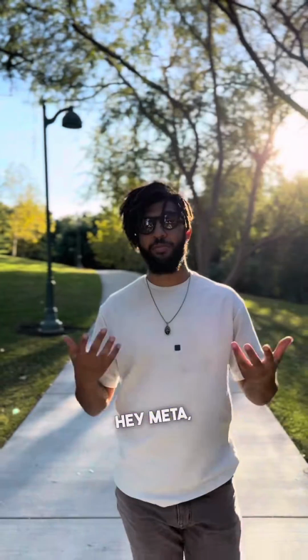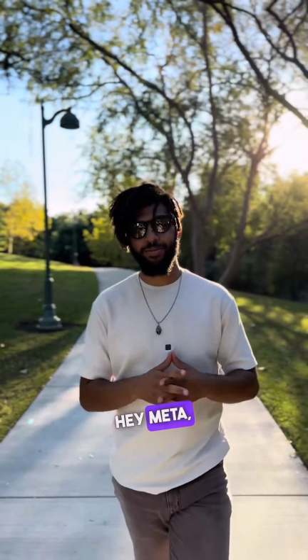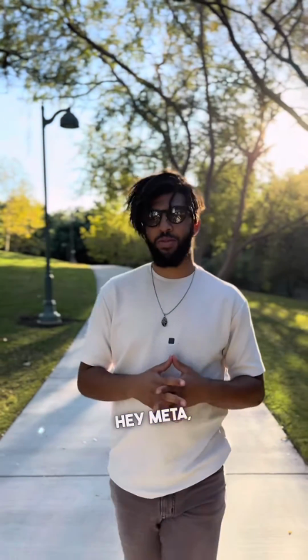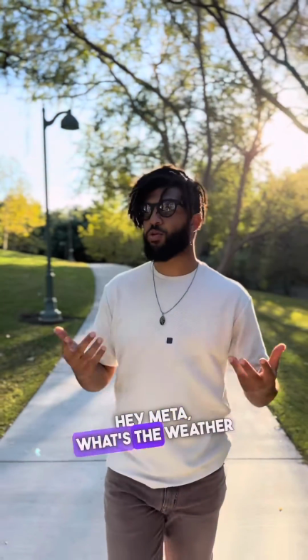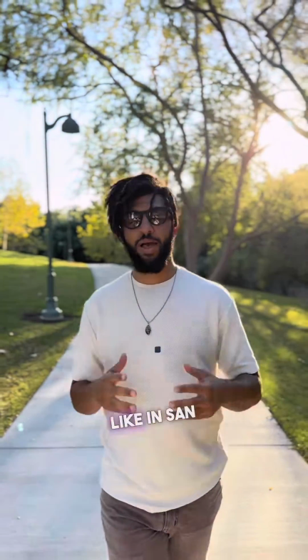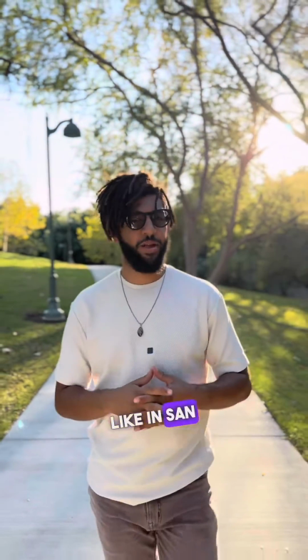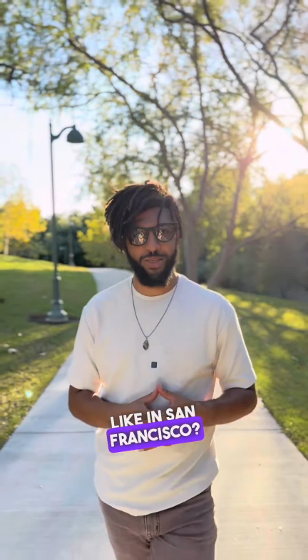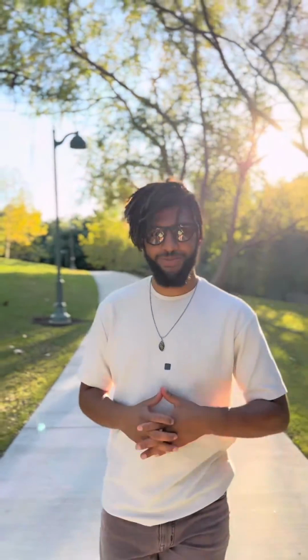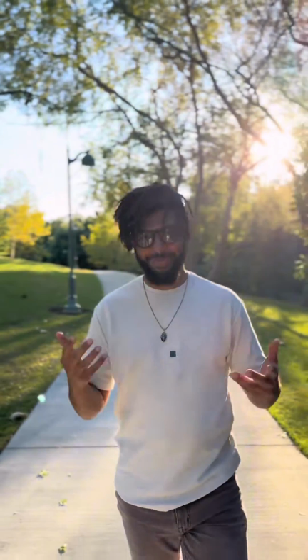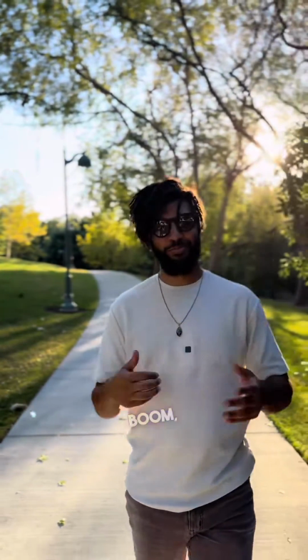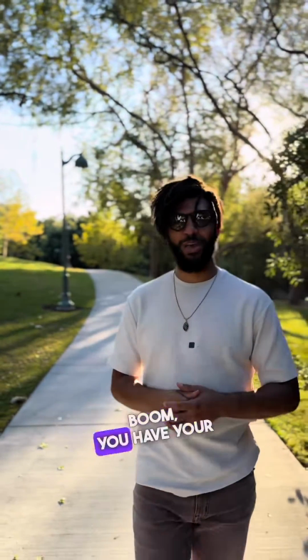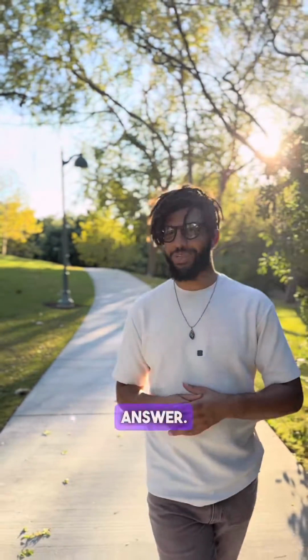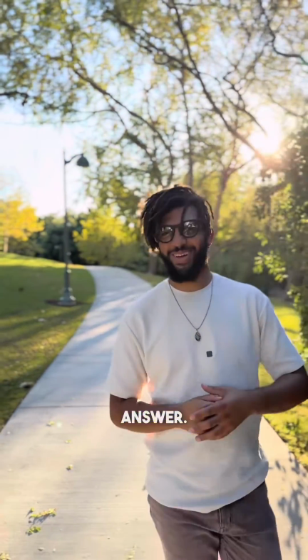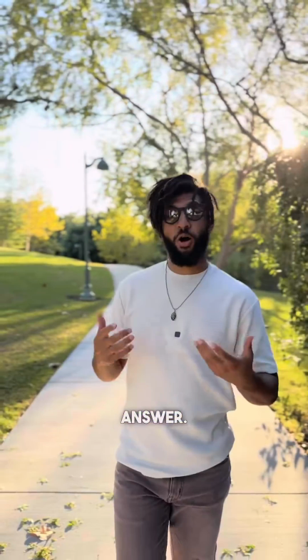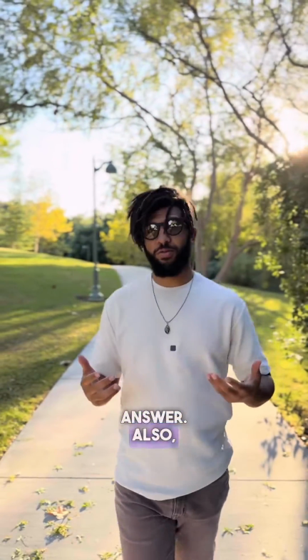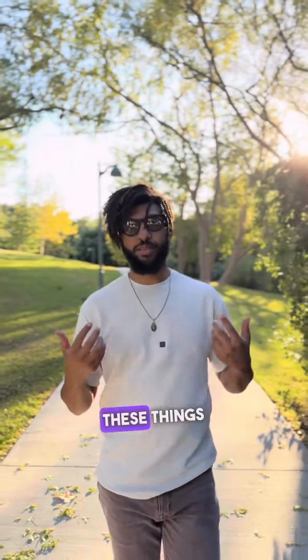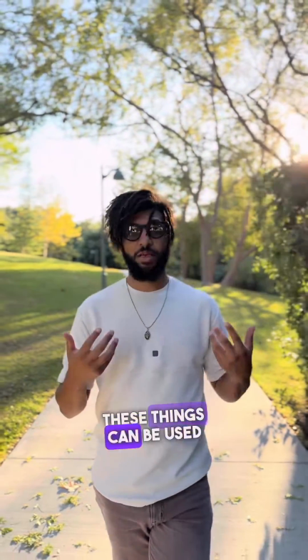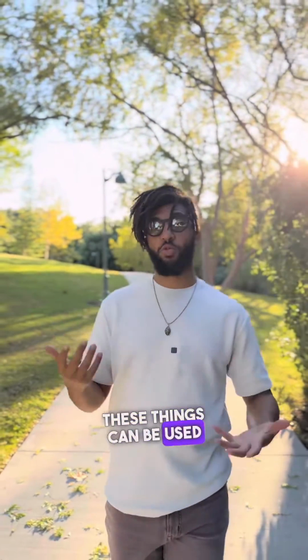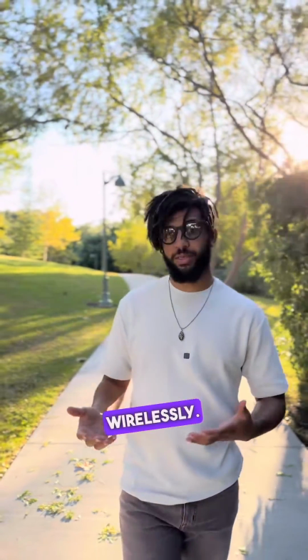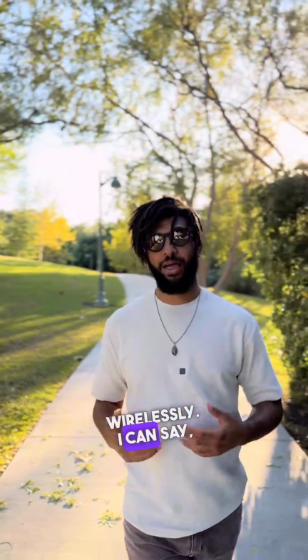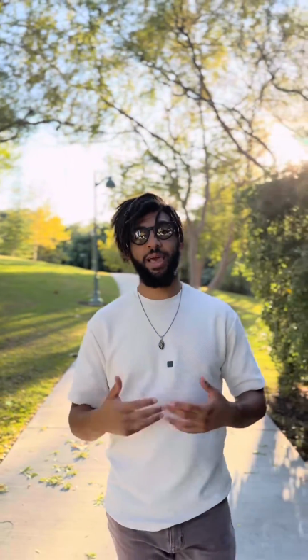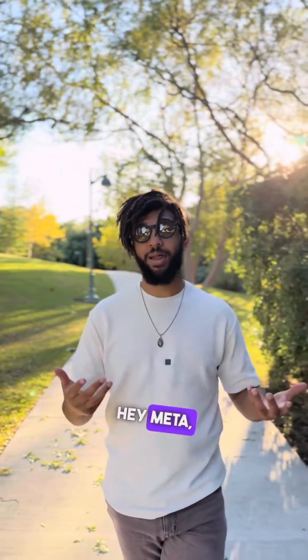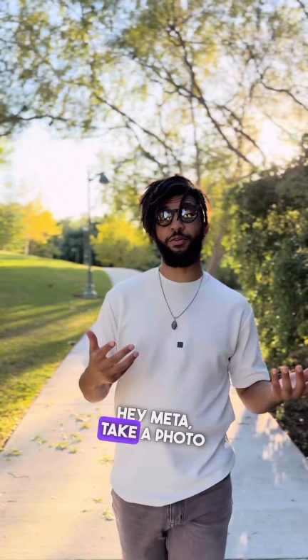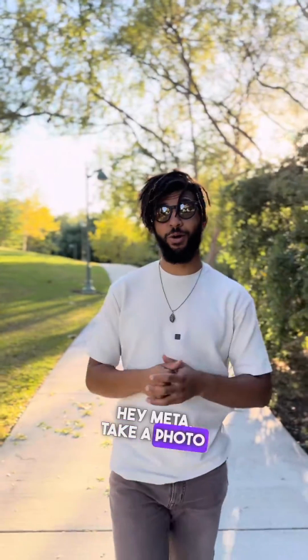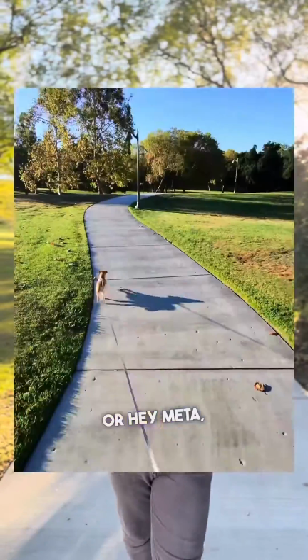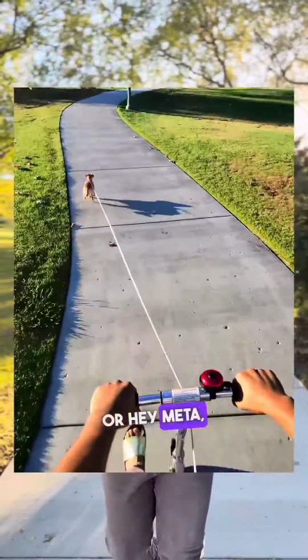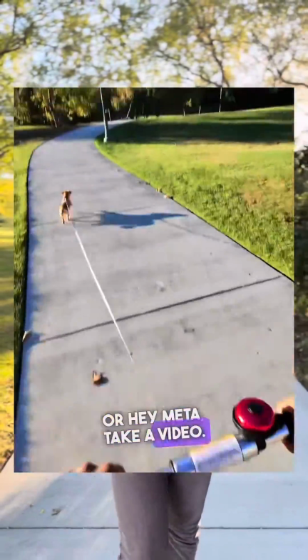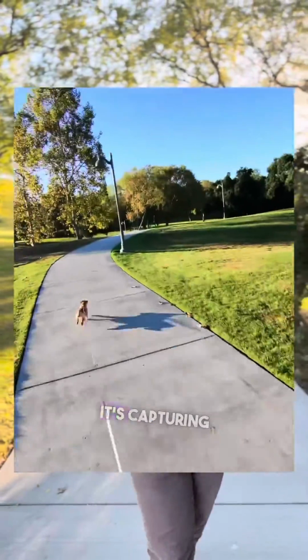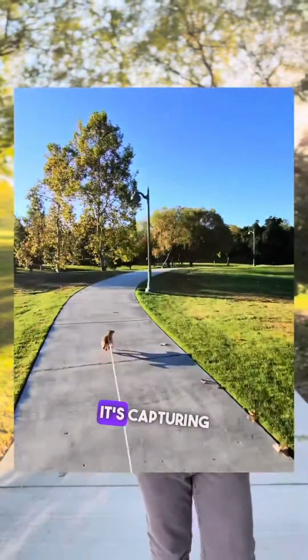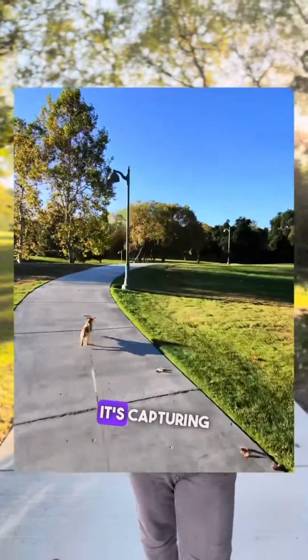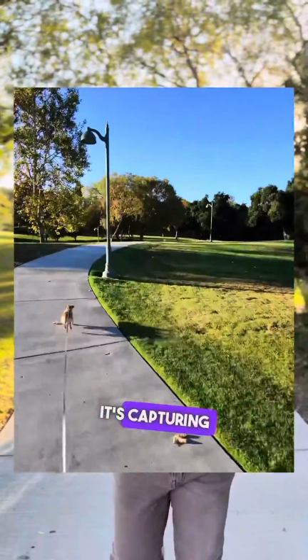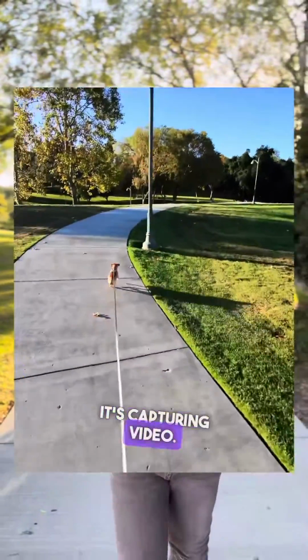Hey Meta, what's the weather like in San Francisco? Boom, you have your answer. Also, these things can be used wirelessly. I can say, hey Meta, take a photo, or hey Meta, take a video. It's capturing video. The music quality is really impressive.